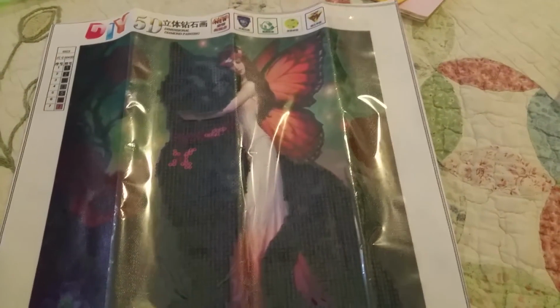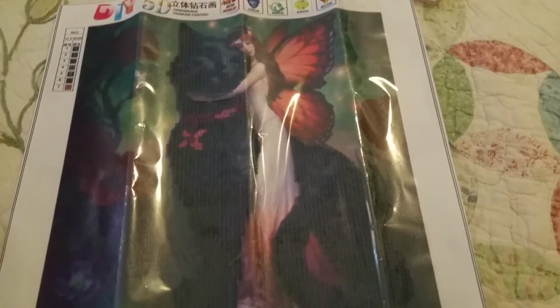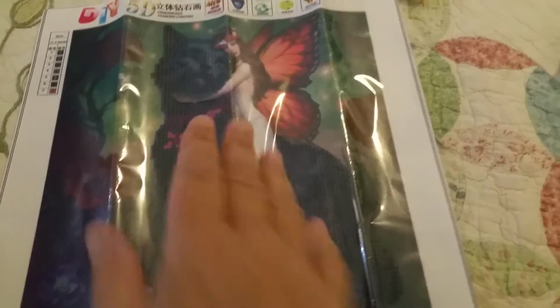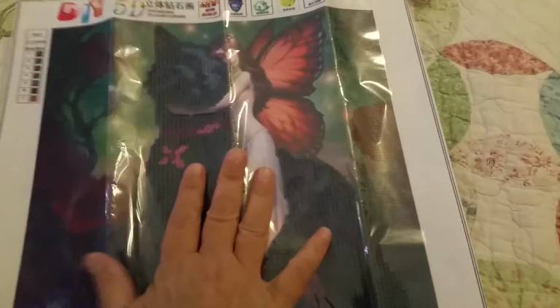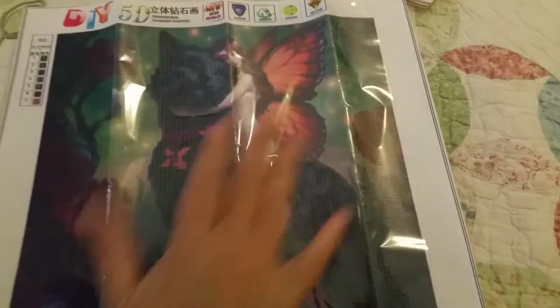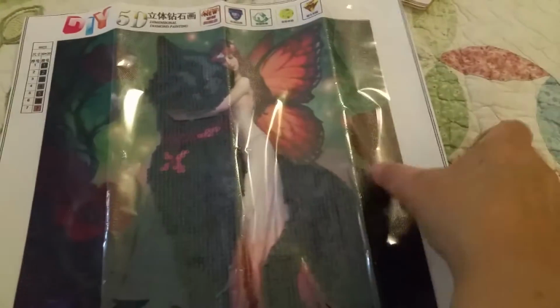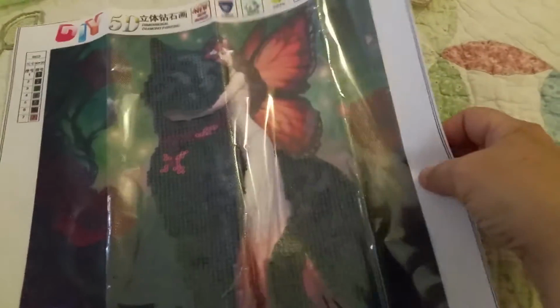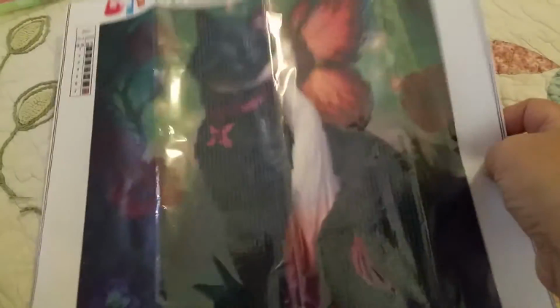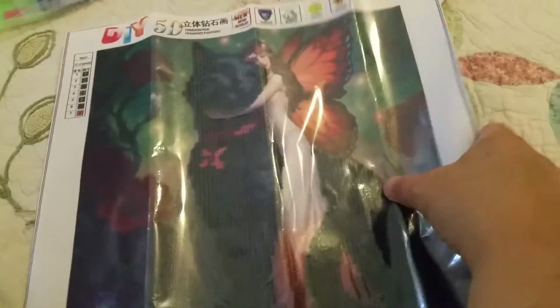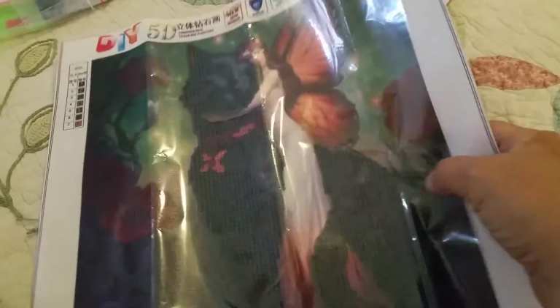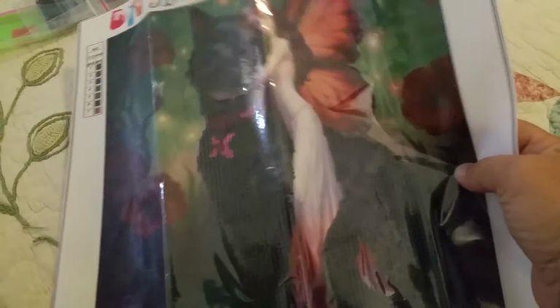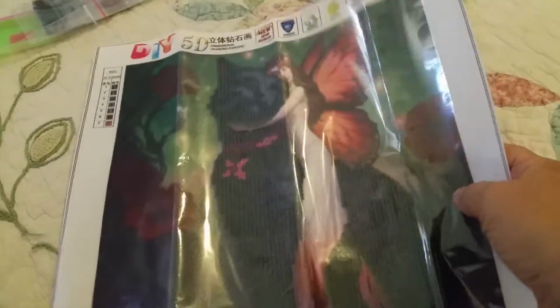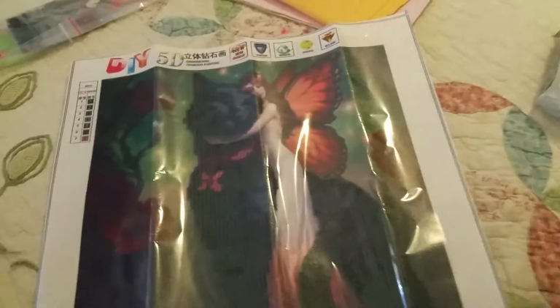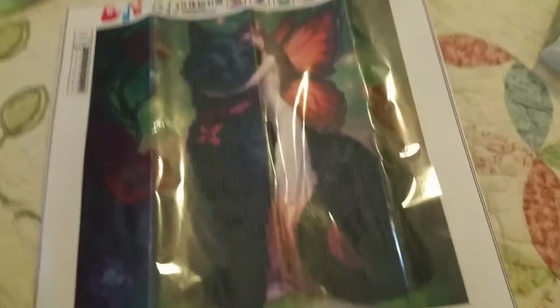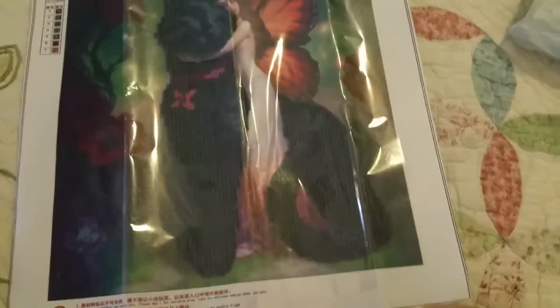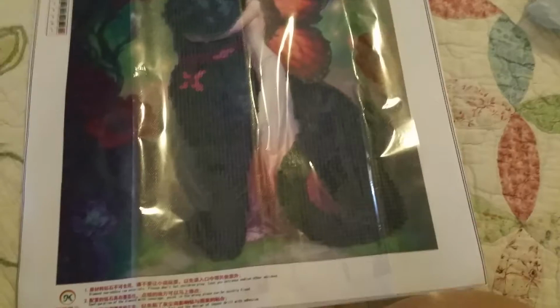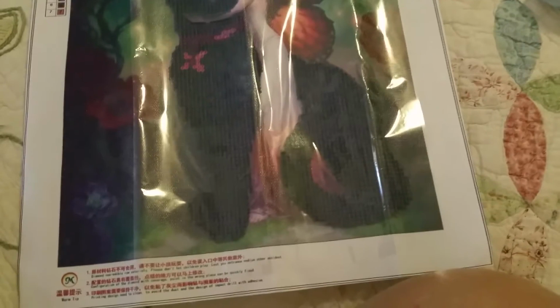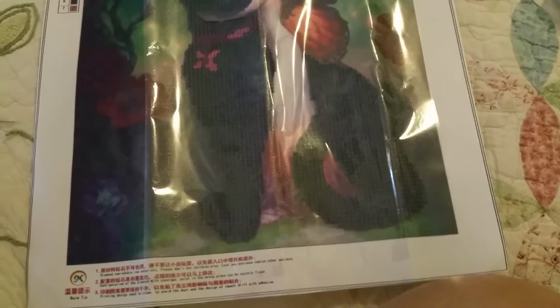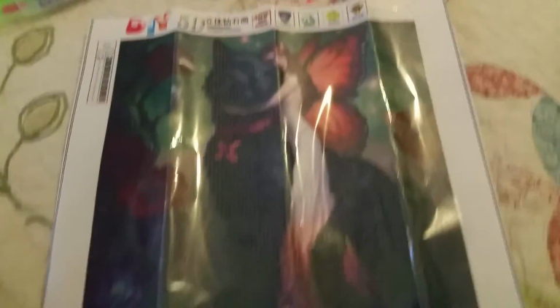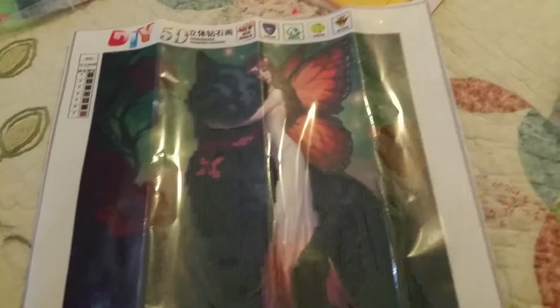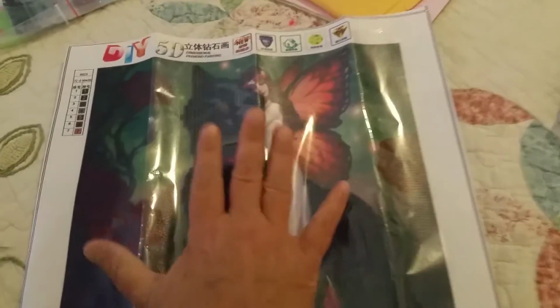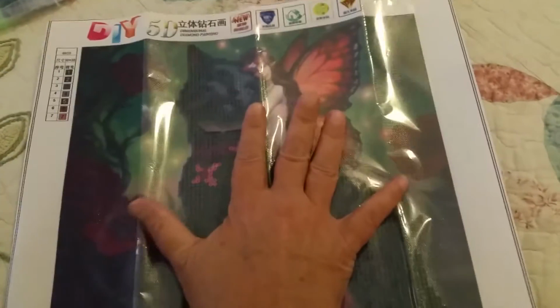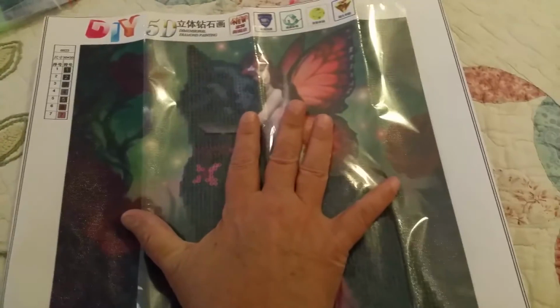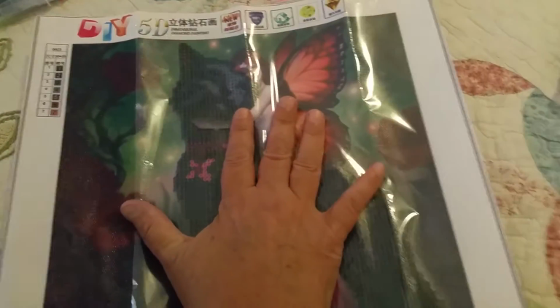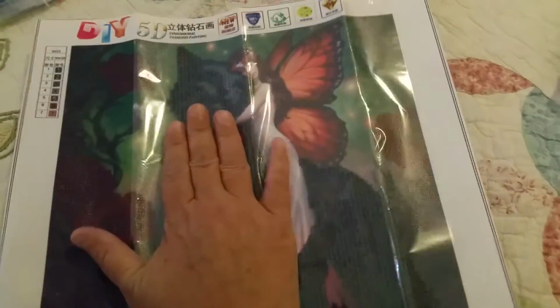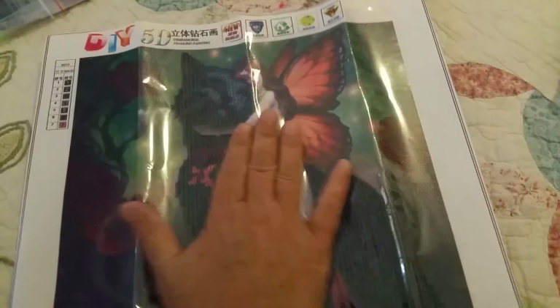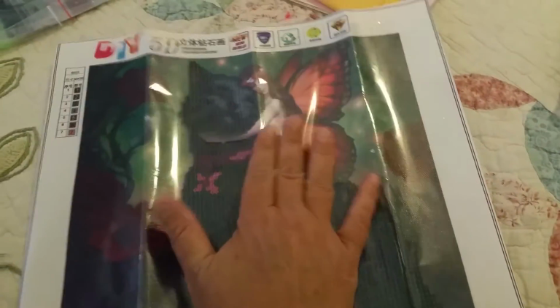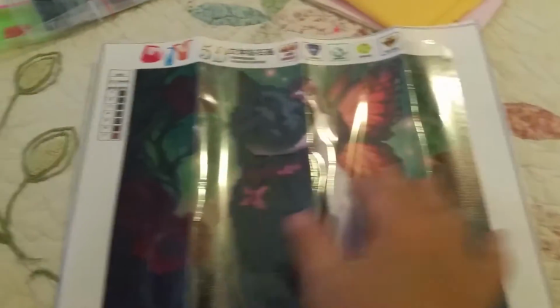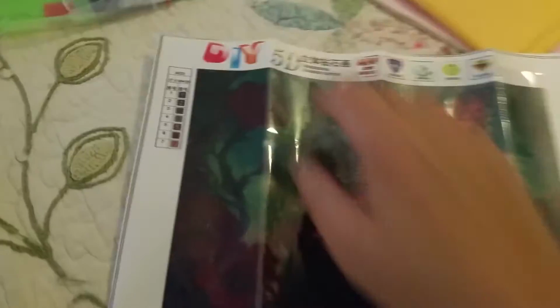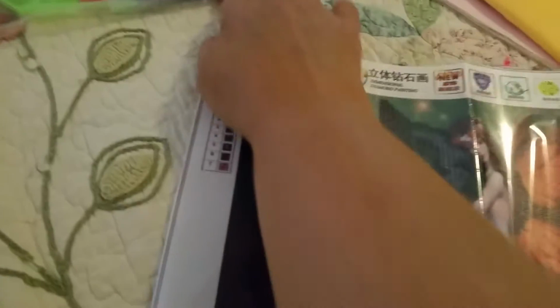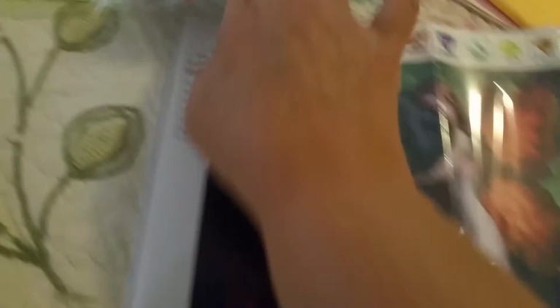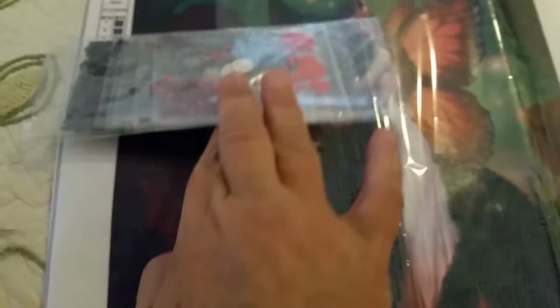I don't know how much you're gonna be able to see from the glare, but I finally gave in and I bought a partial diamond painting. This is how big it is, and it comes with all the stuff.